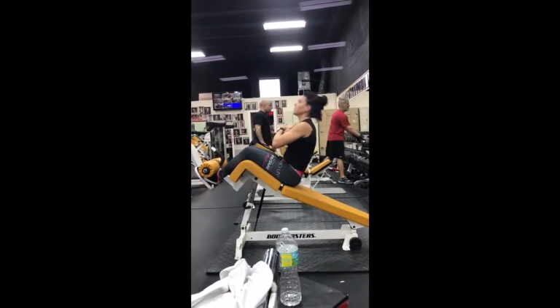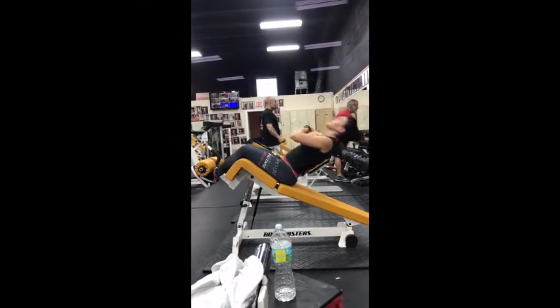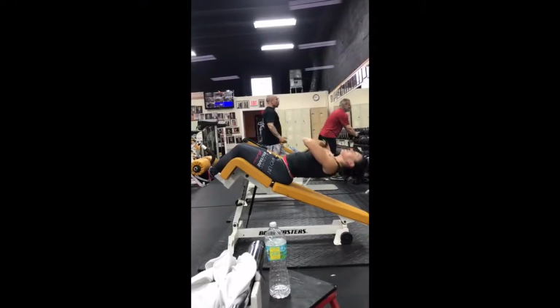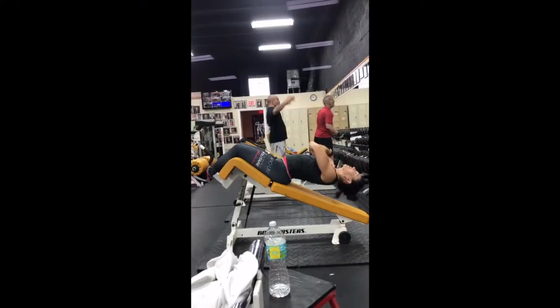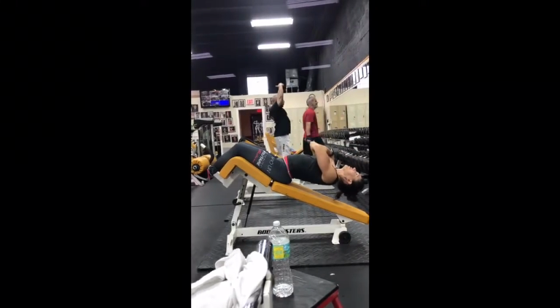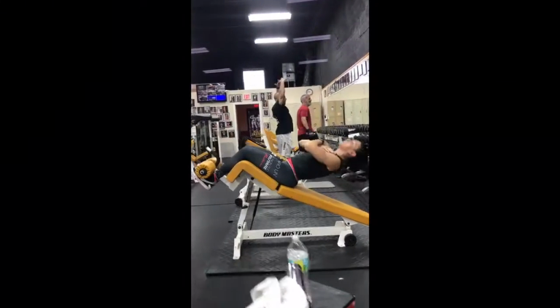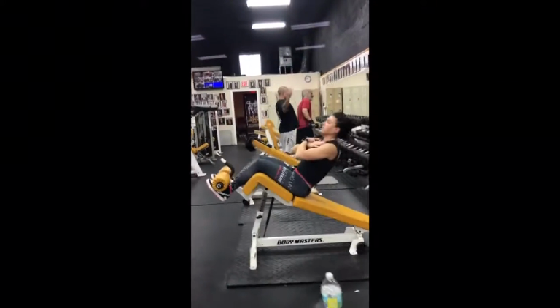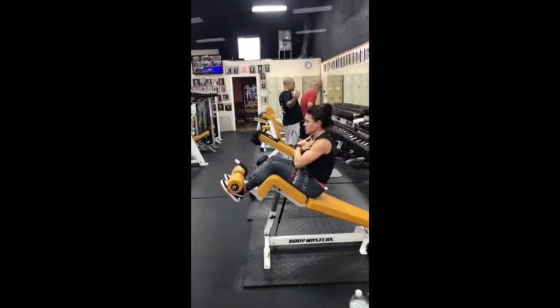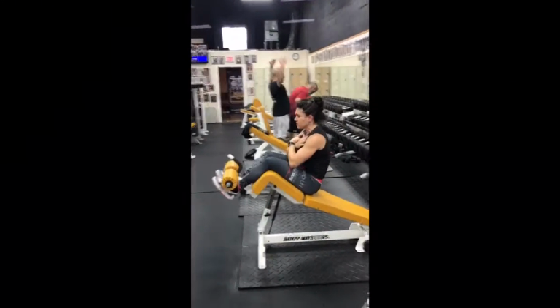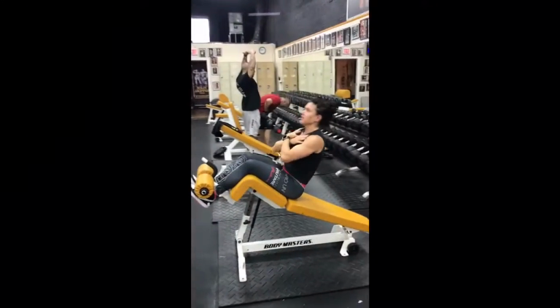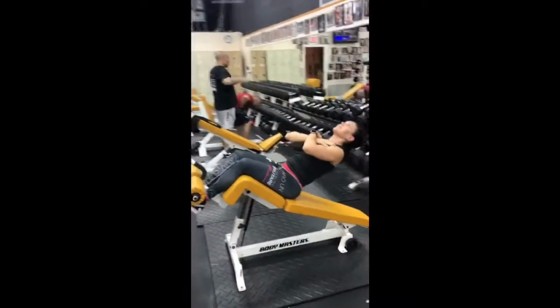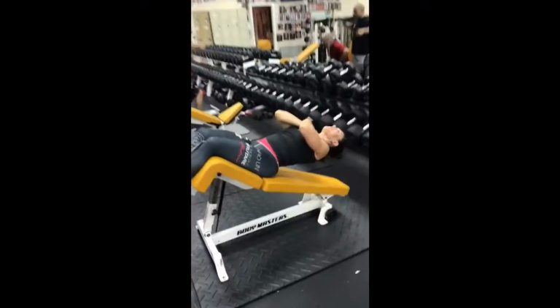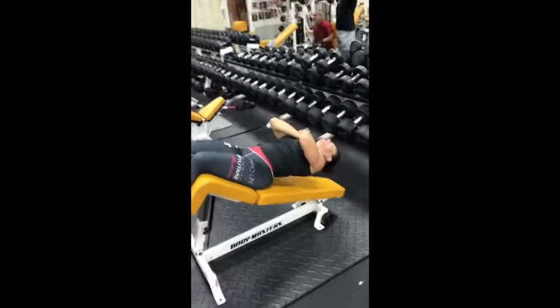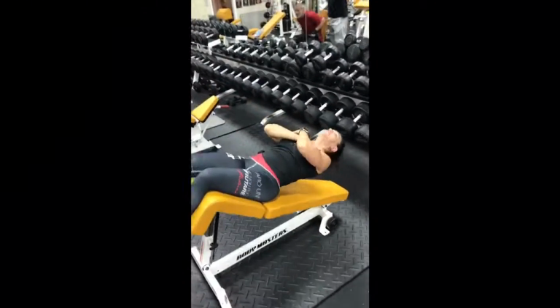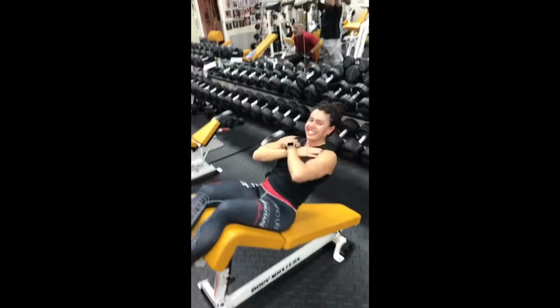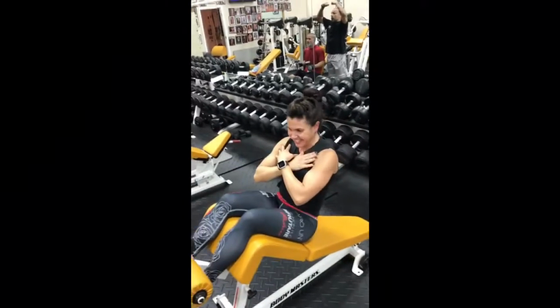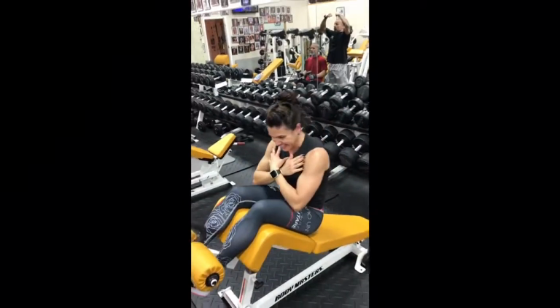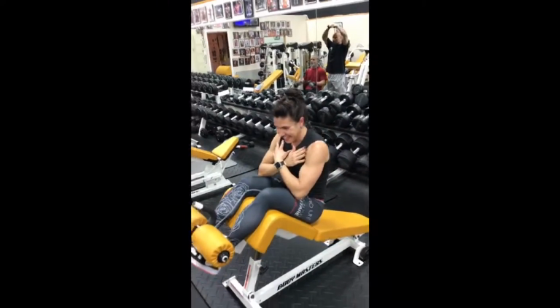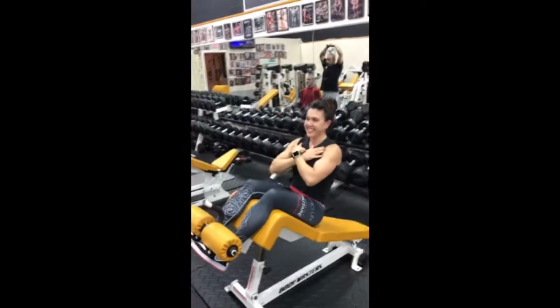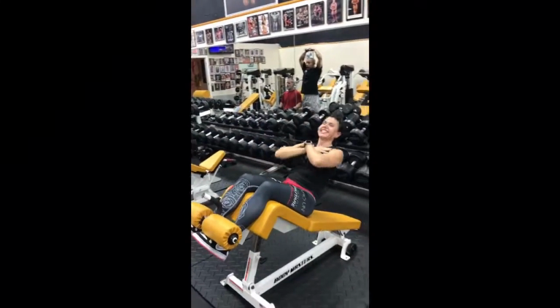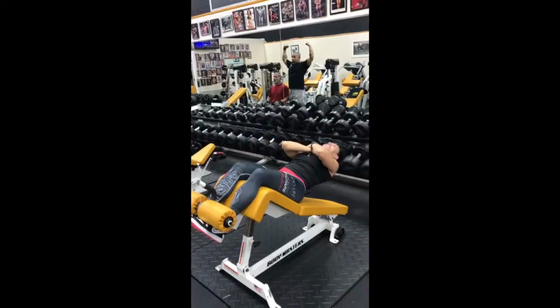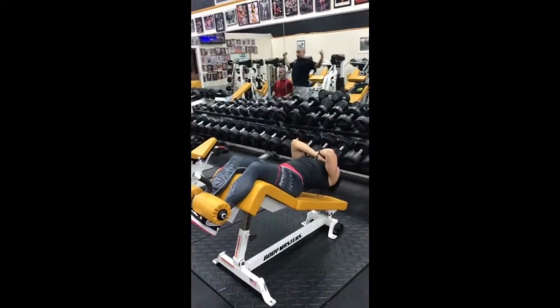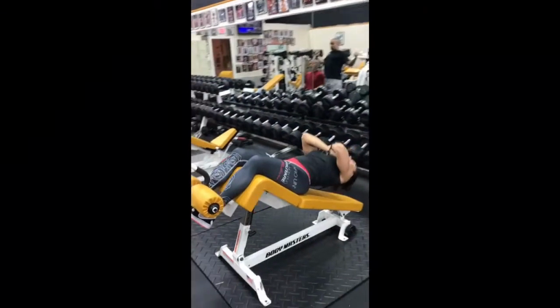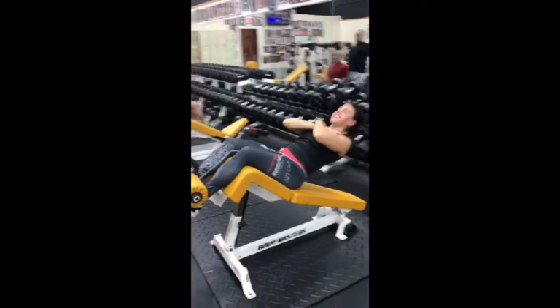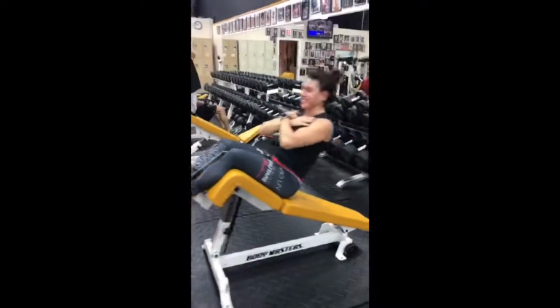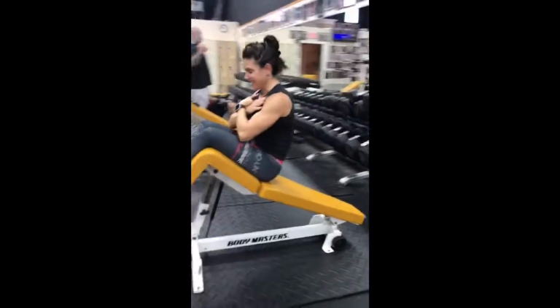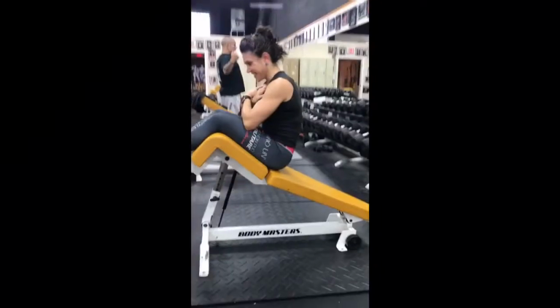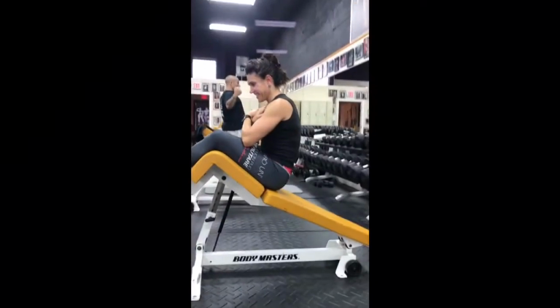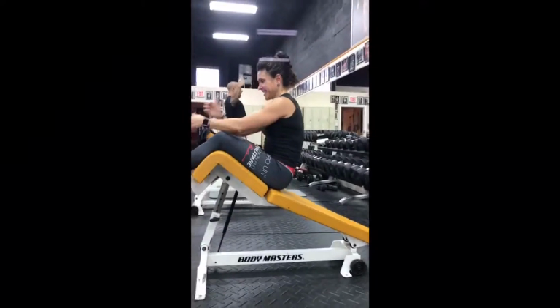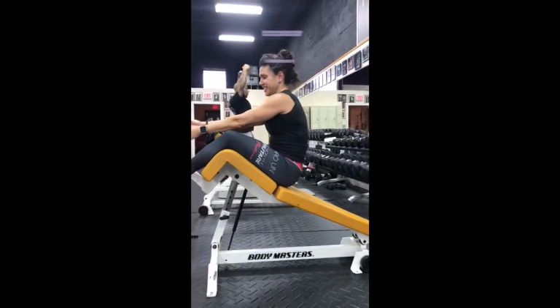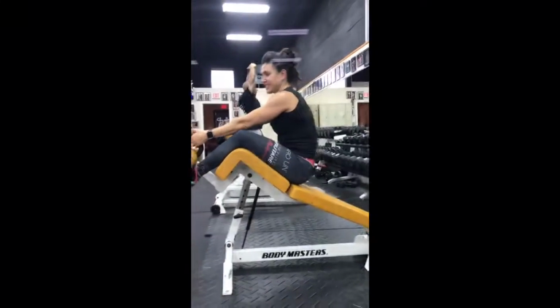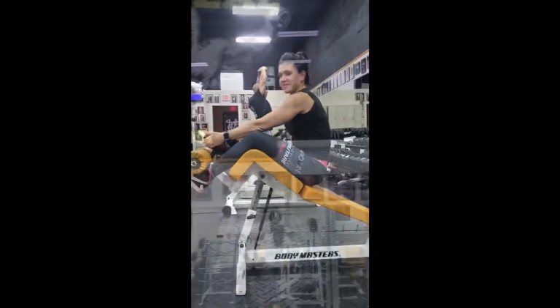You'll see Coach Cynthia here demonstrating how not to do a decline sit-up. Notice the heavy arching on the lower back. Her spine is leaving what's called a neutral position. She's not keeping her rib cage cinched down tight toward her pelvis — that's bad for the lower back.